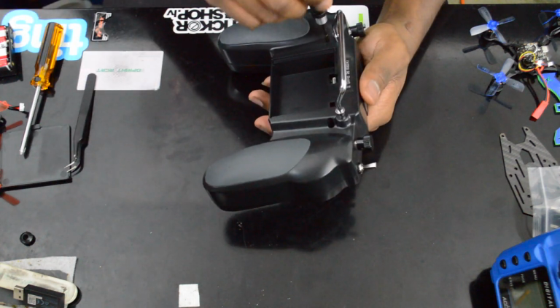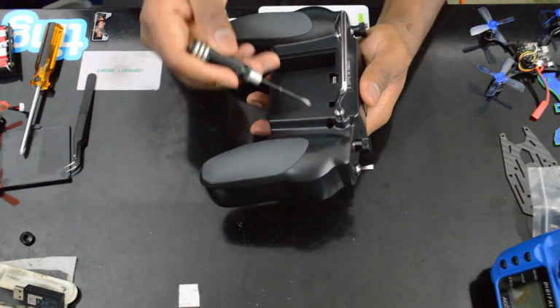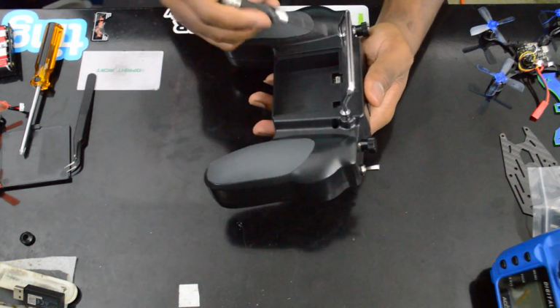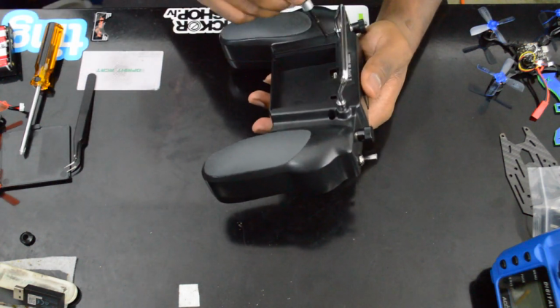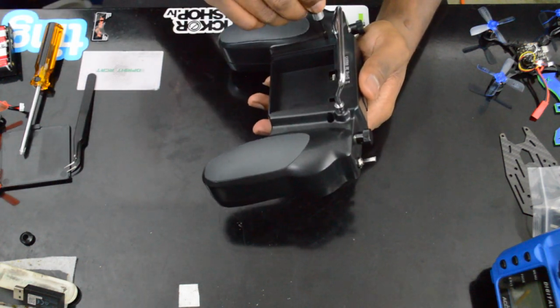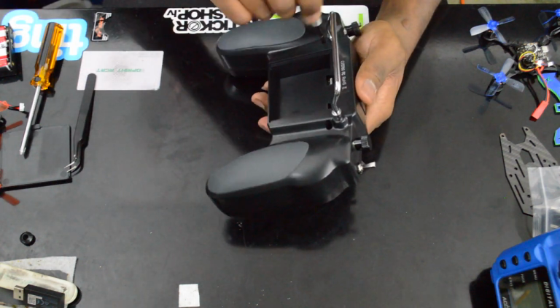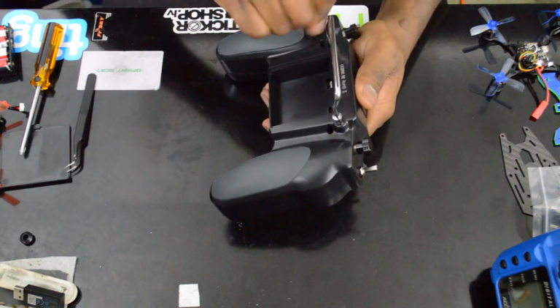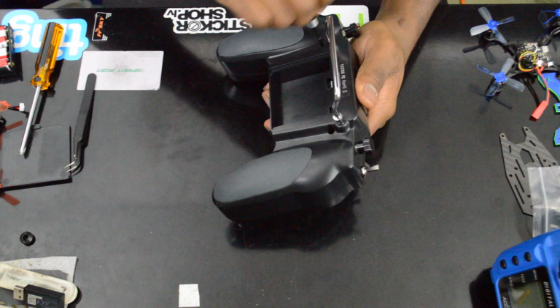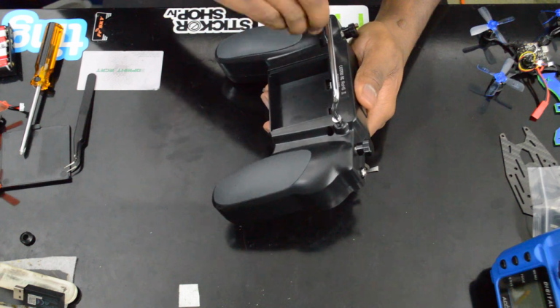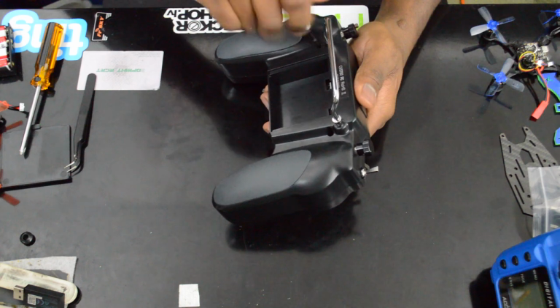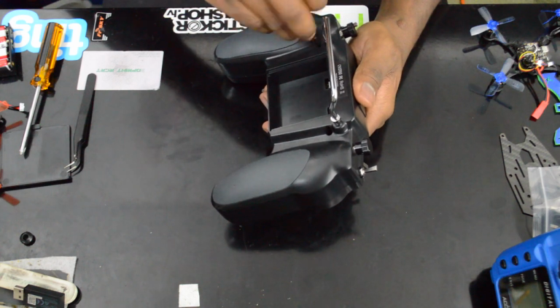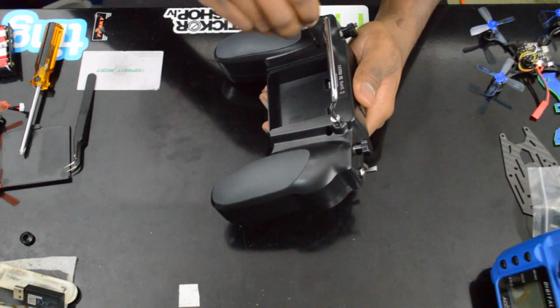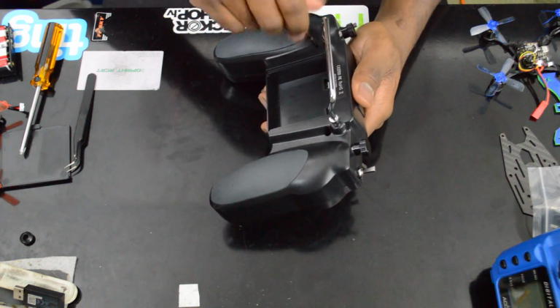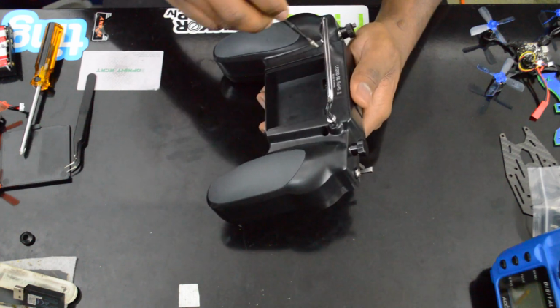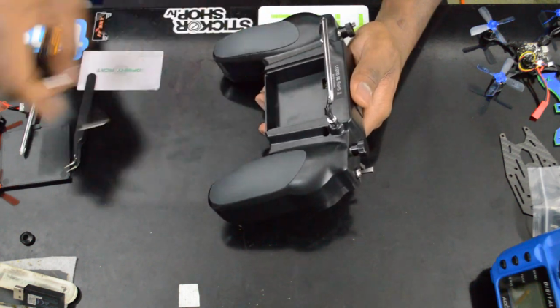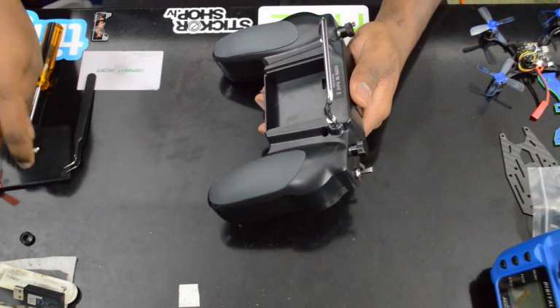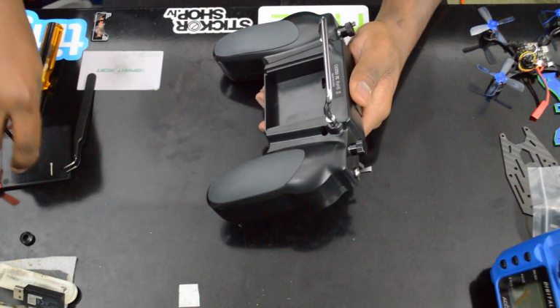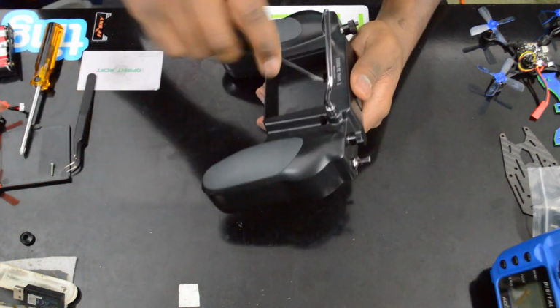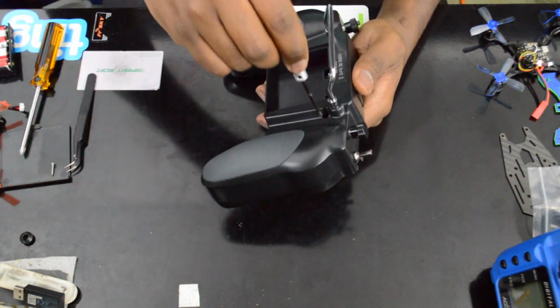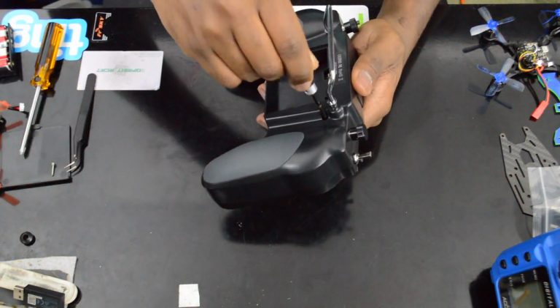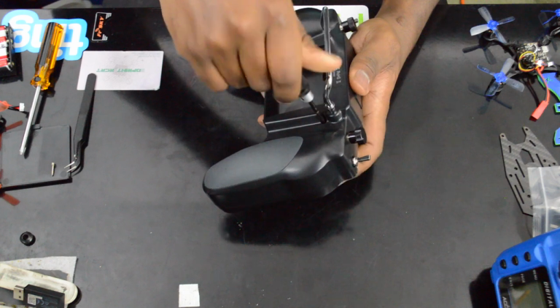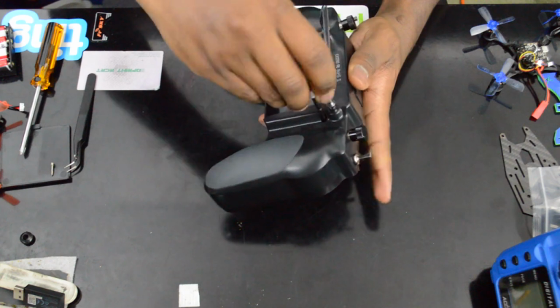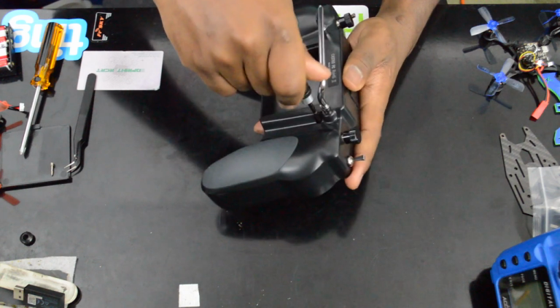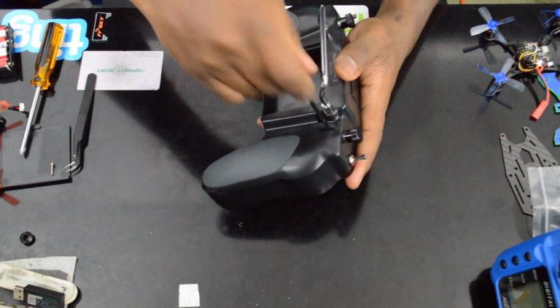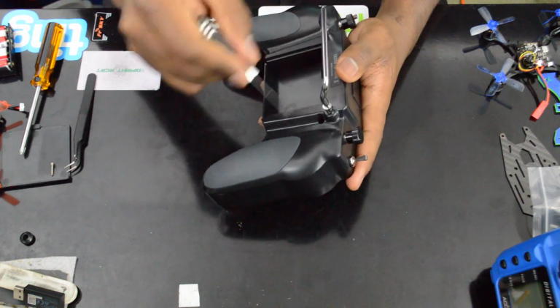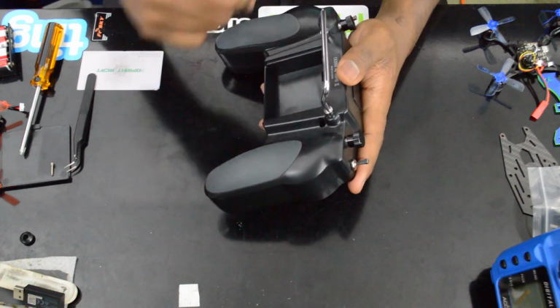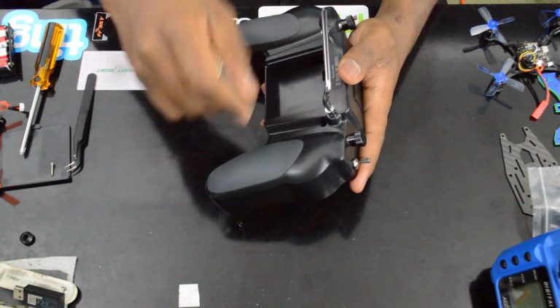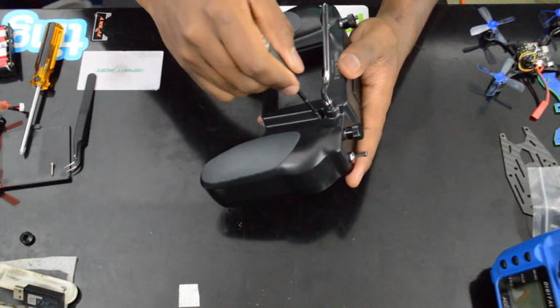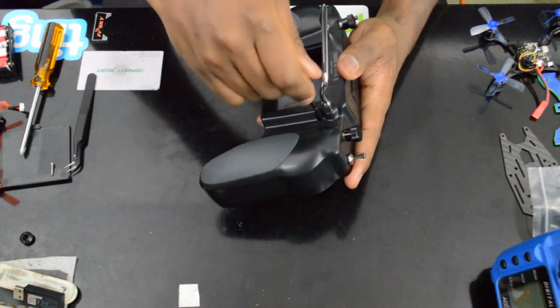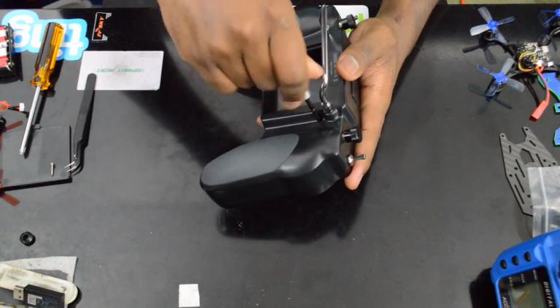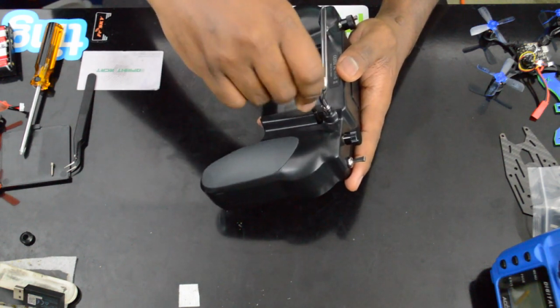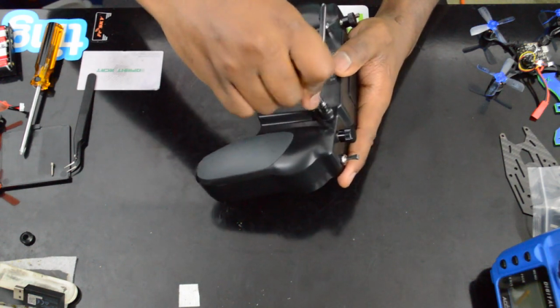You're going to pop off a total of six screws — the two right there, and also two screws under each of the rubber grips. I'm just going to take those off.